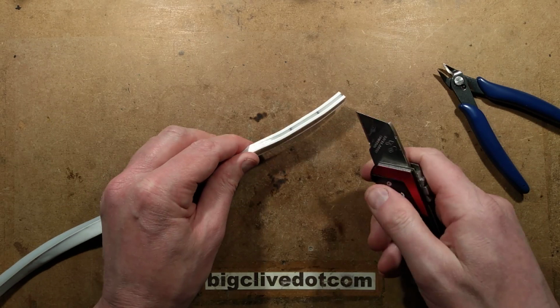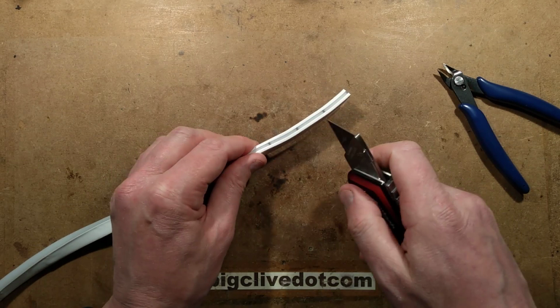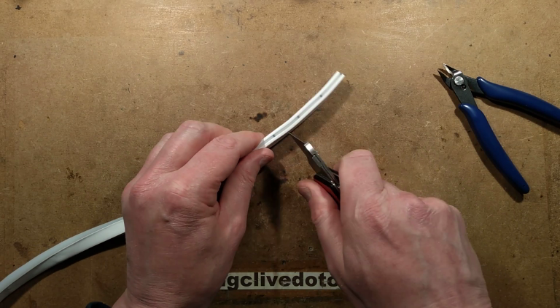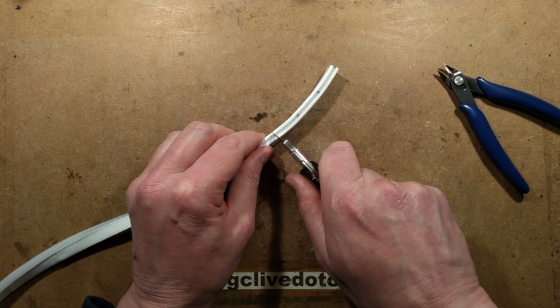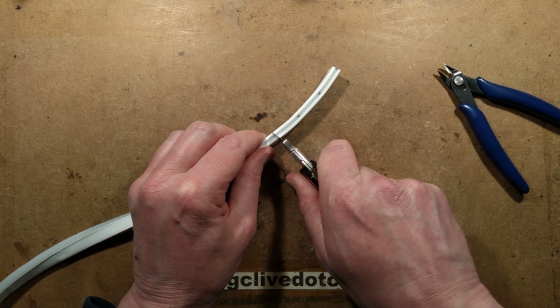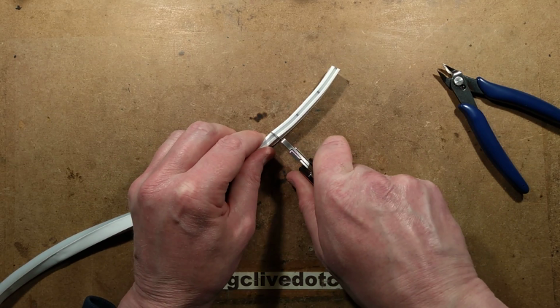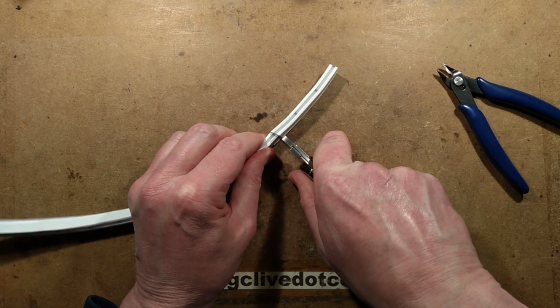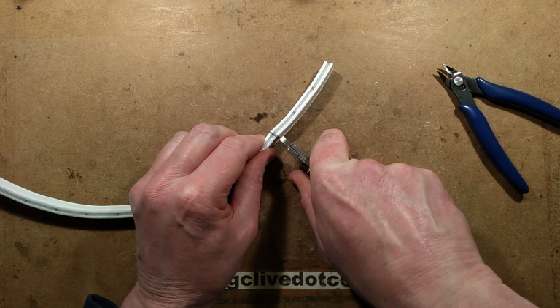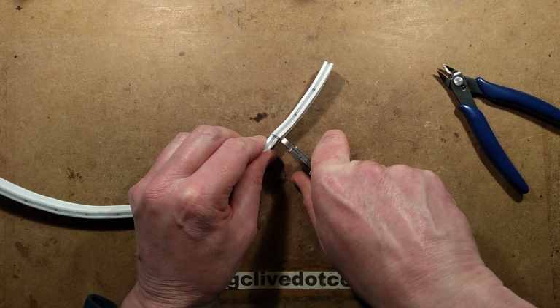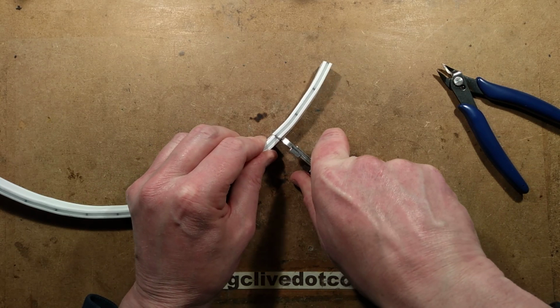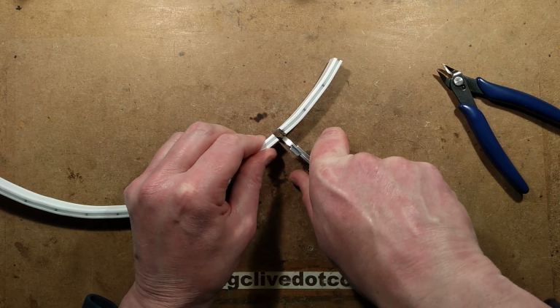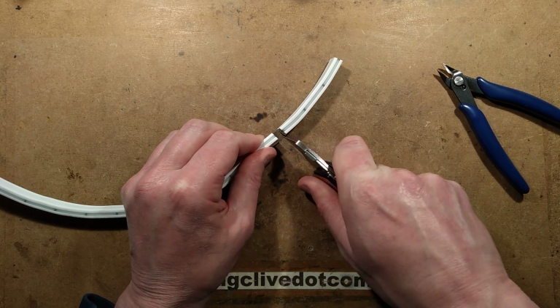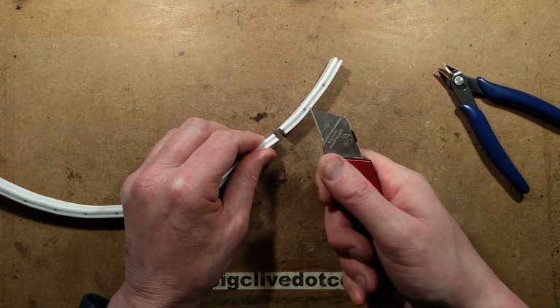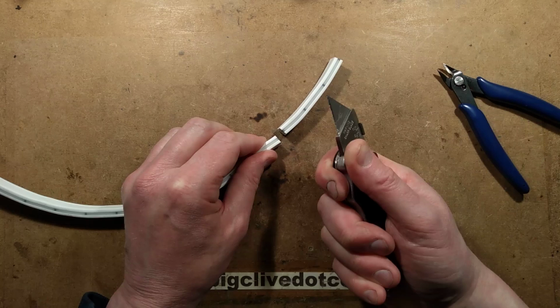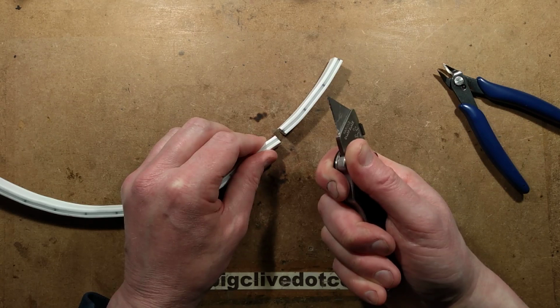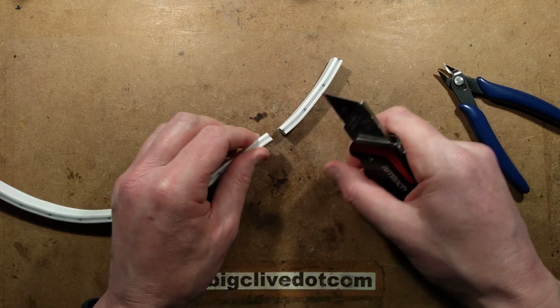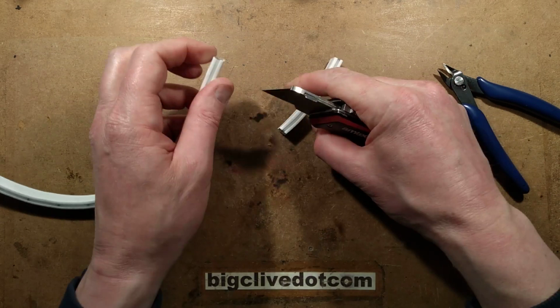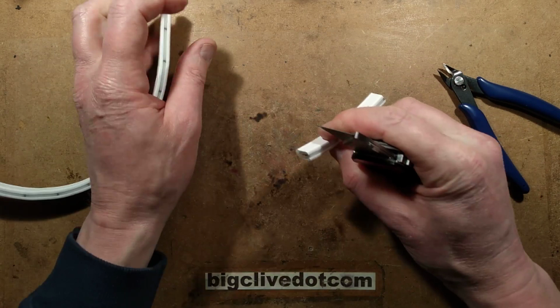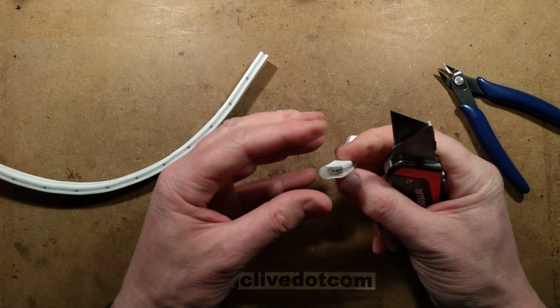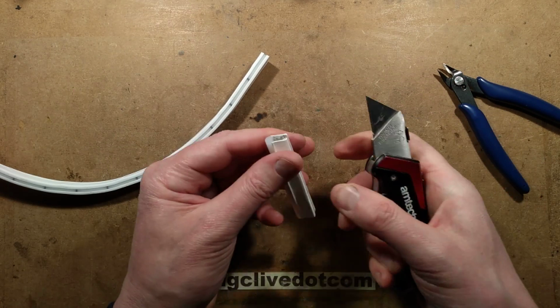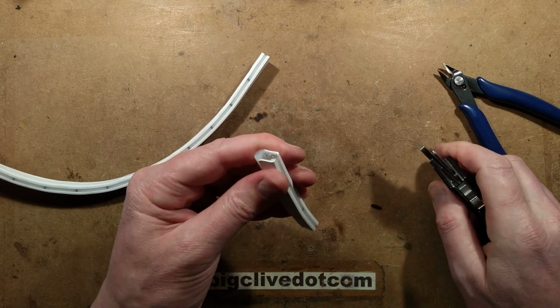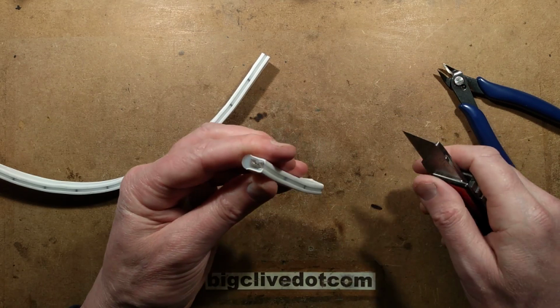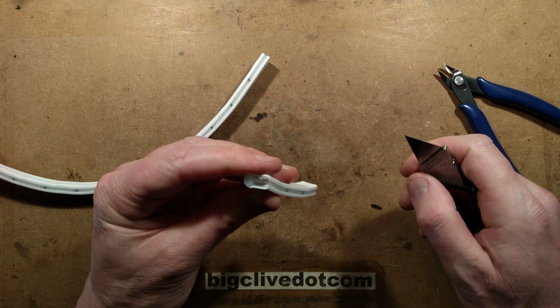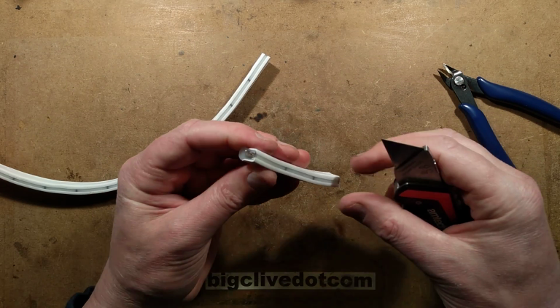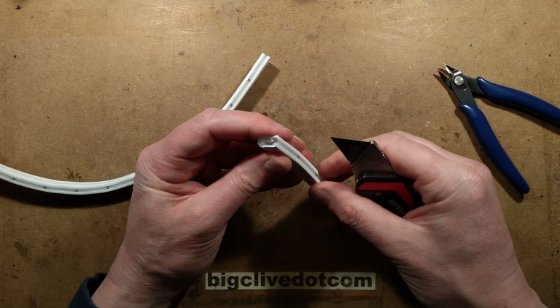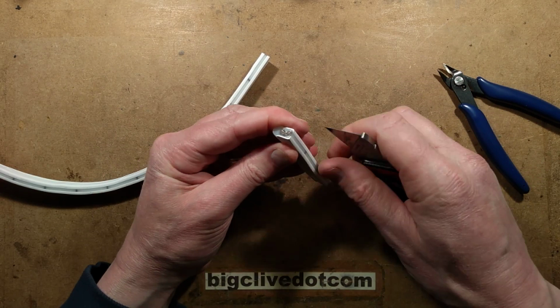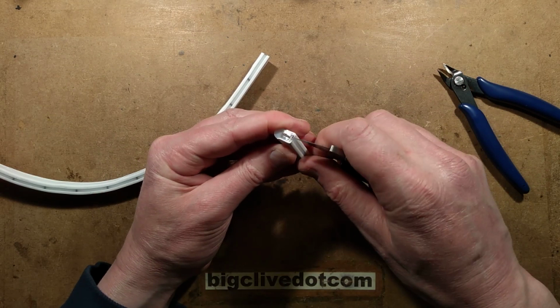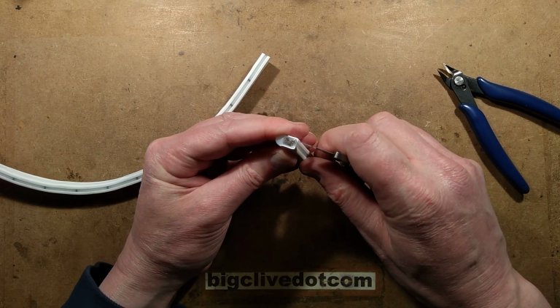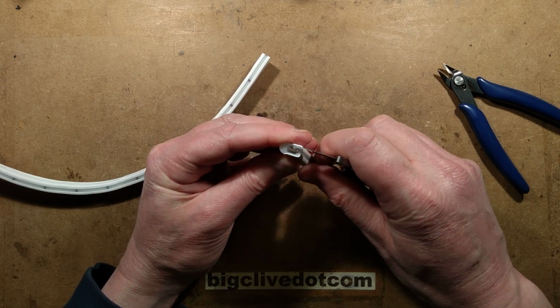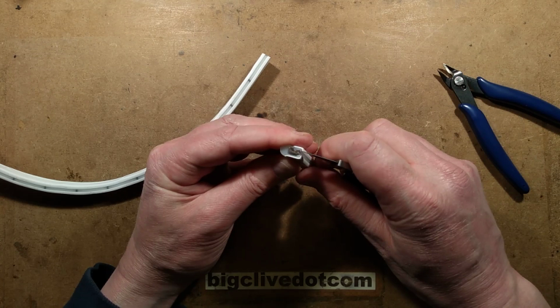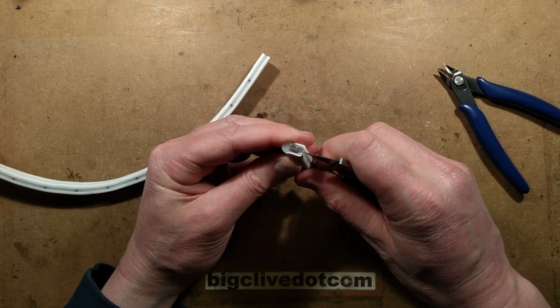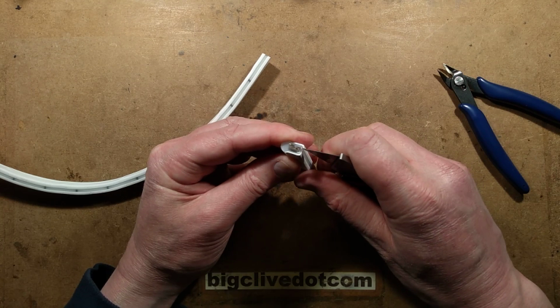I'll cut a bit off like that — the best way to cut this is with a very sharp knife. And I'm going to slit it open.